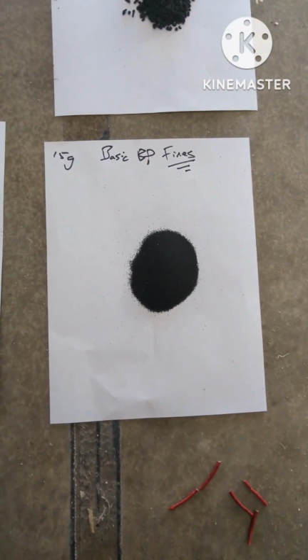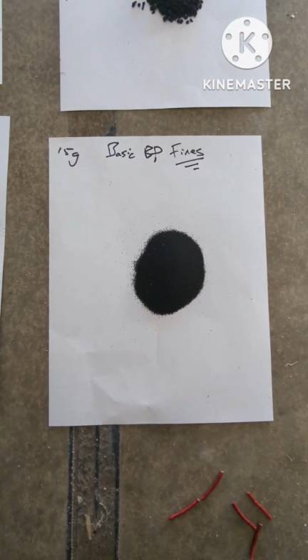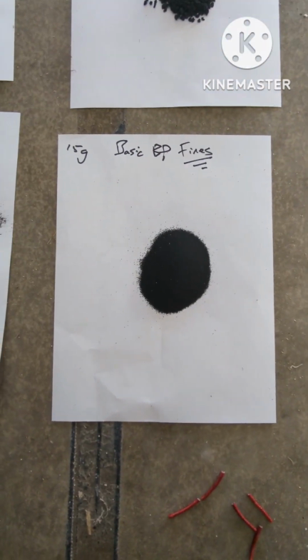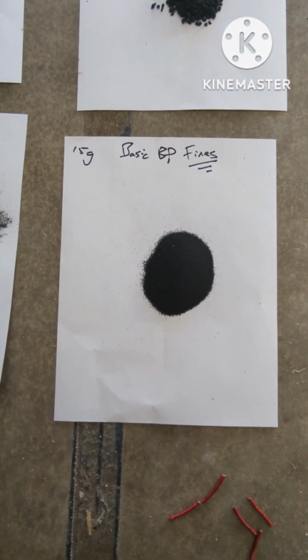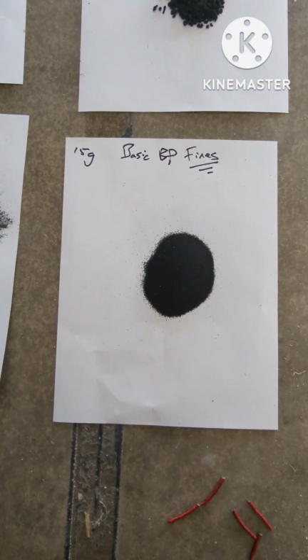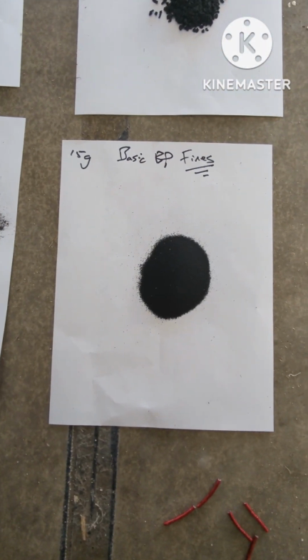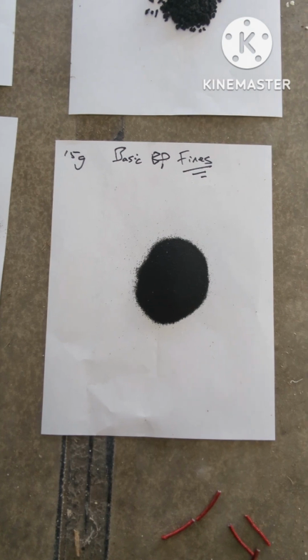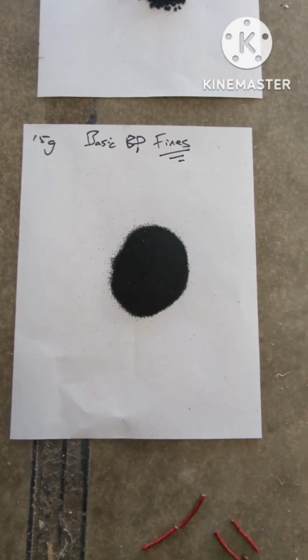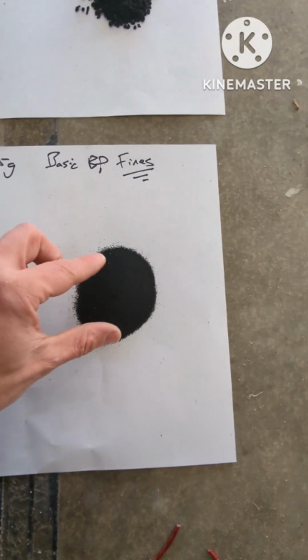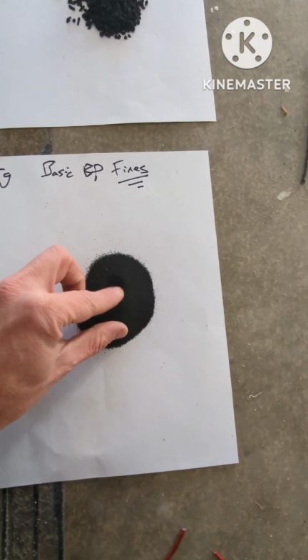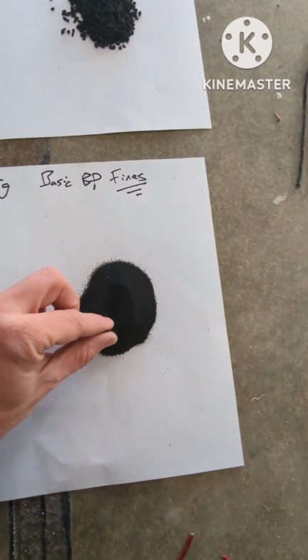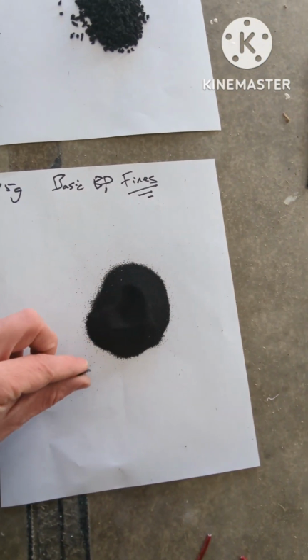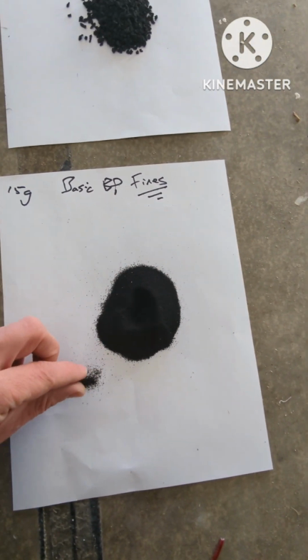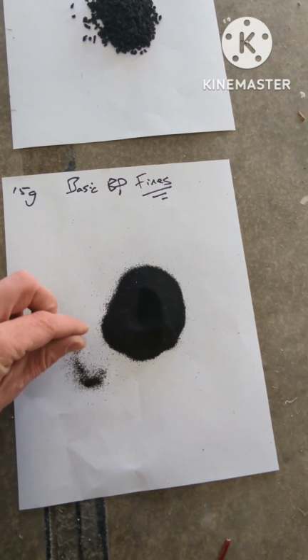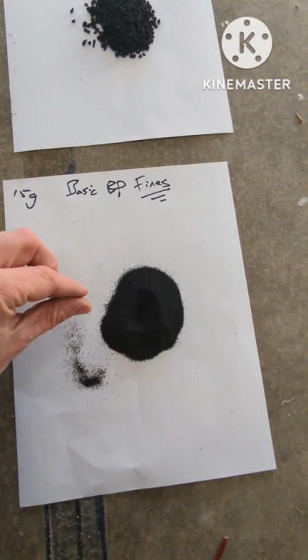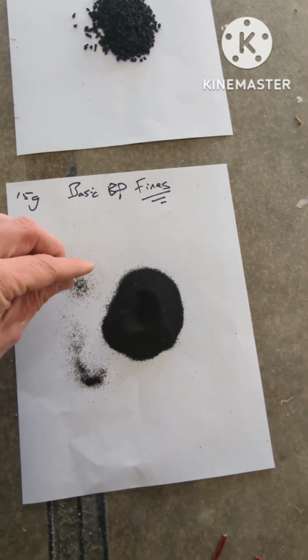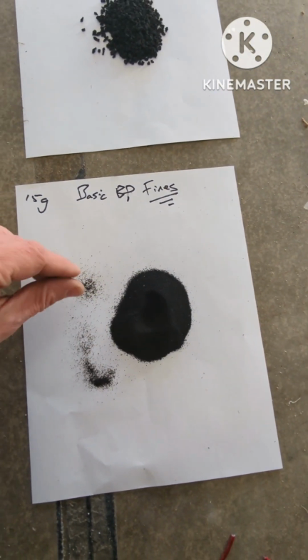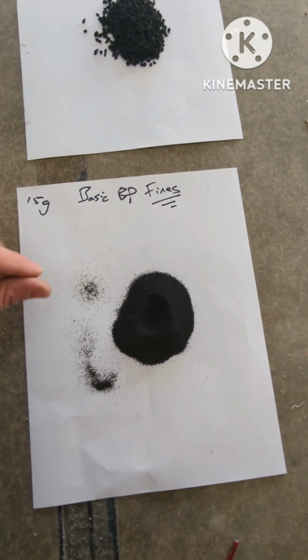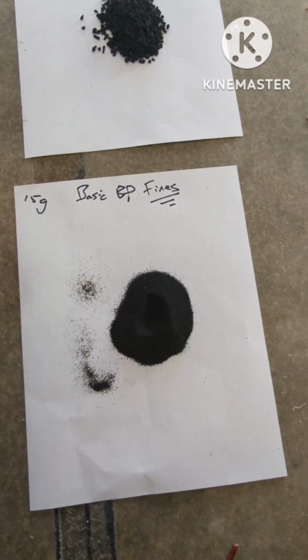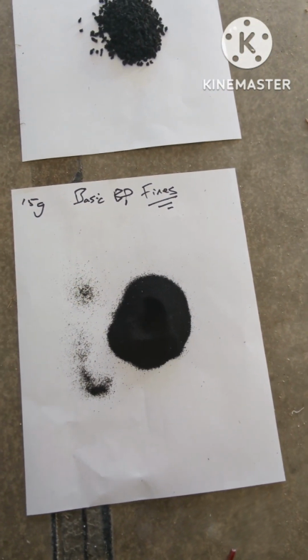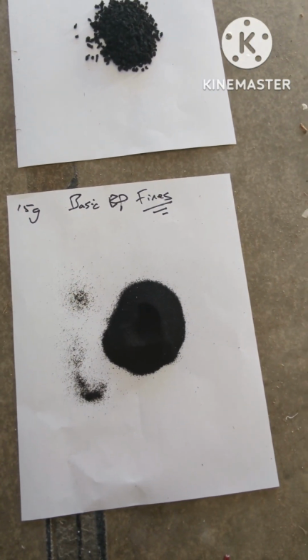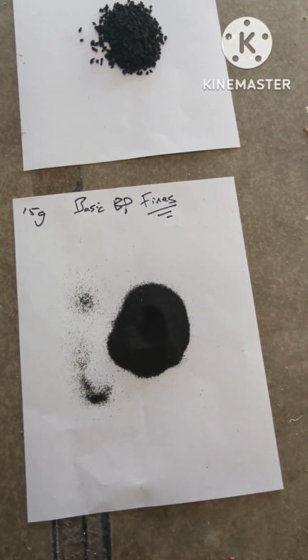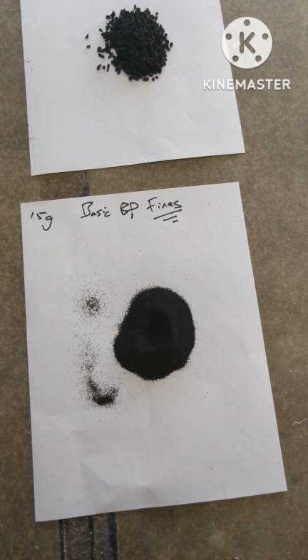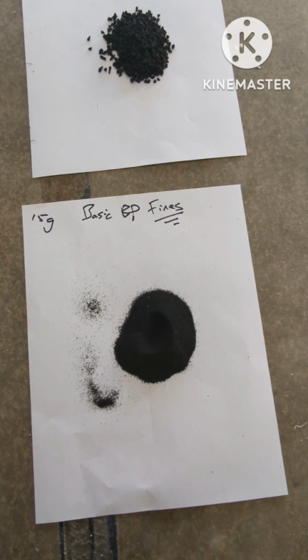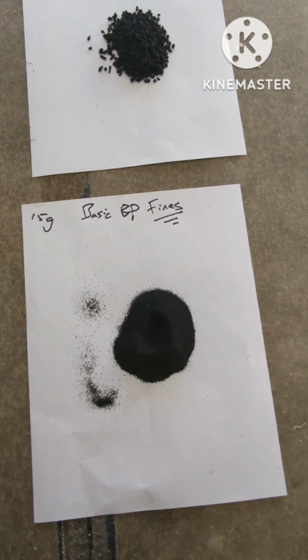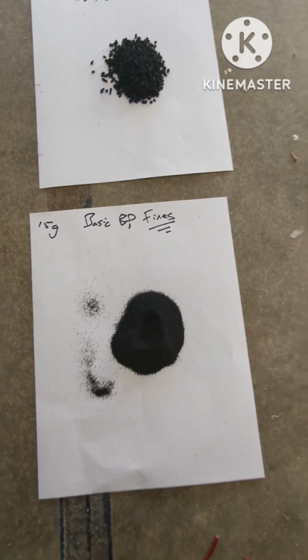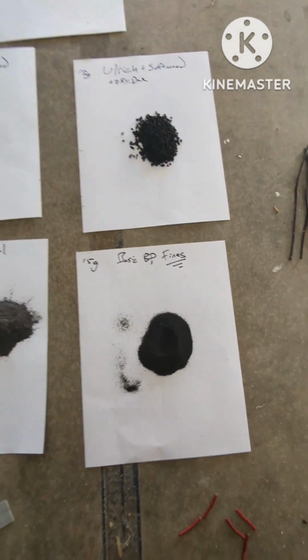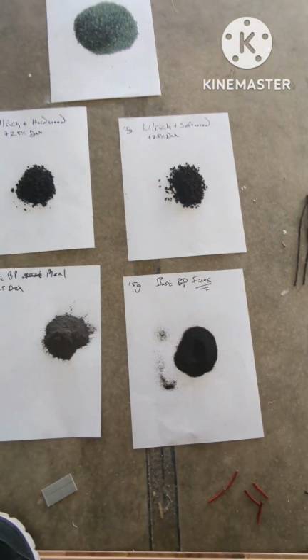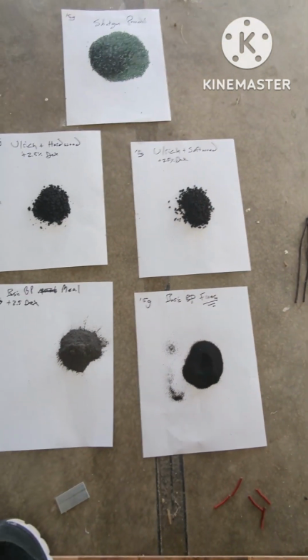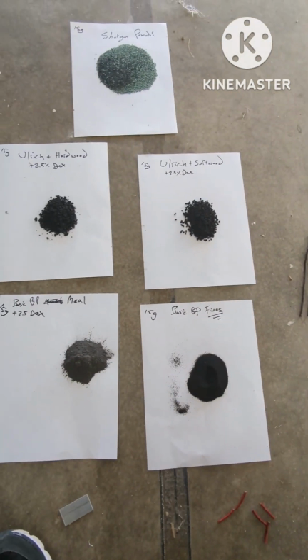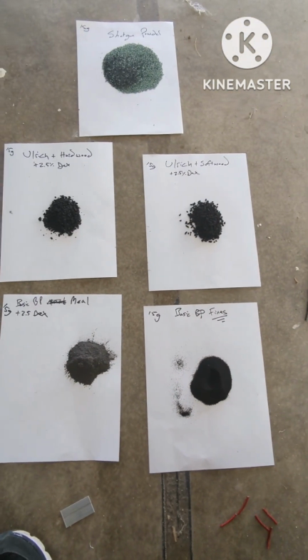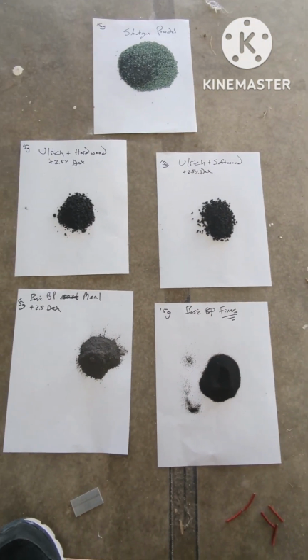And these are just fines — they're extremely, extremely fine, but it's not a mill. So we'll go ahead and light those and see how they burn.